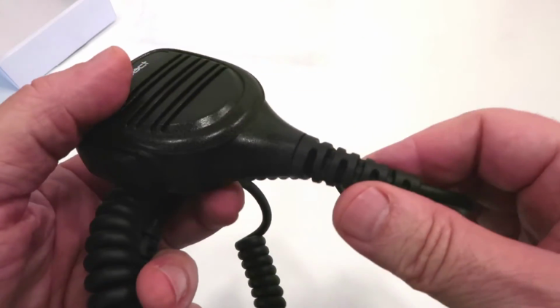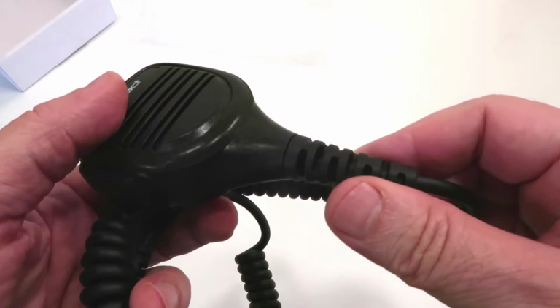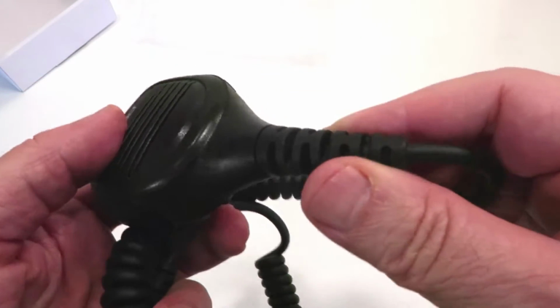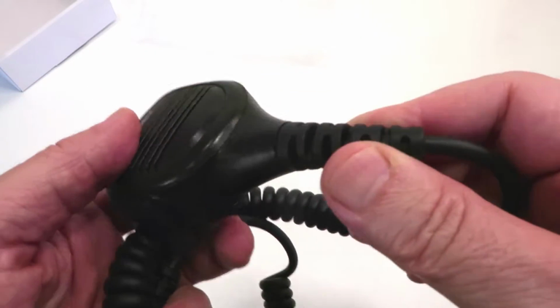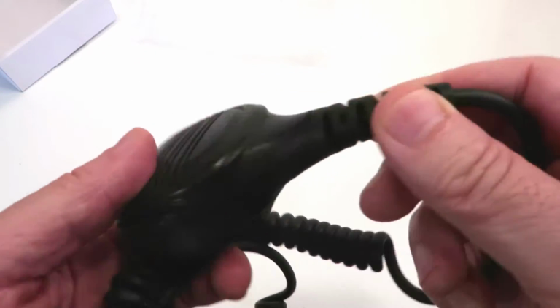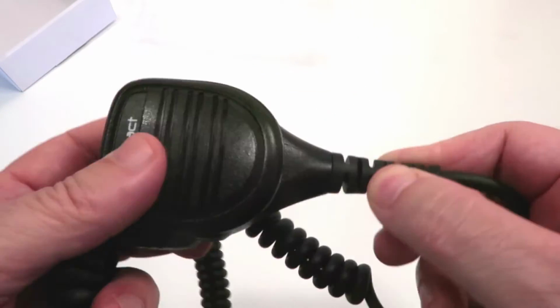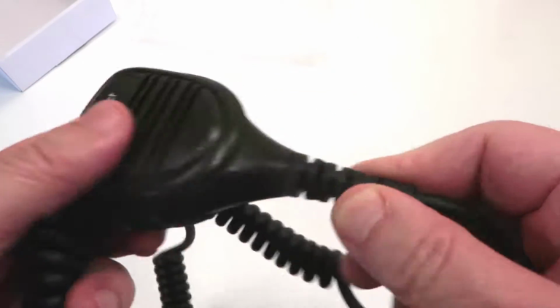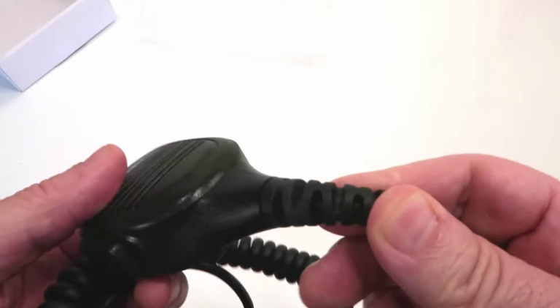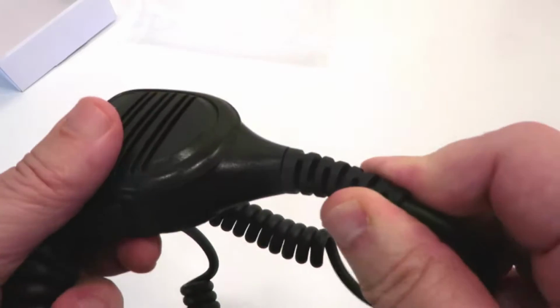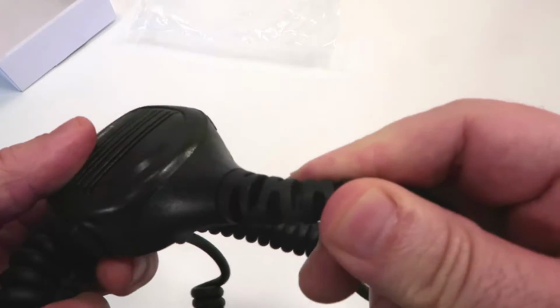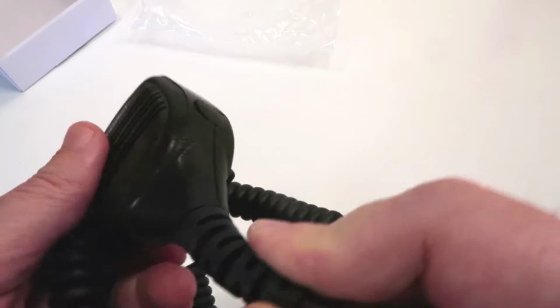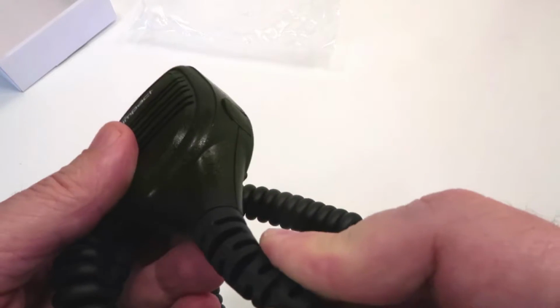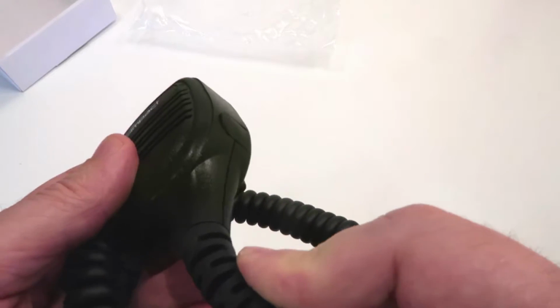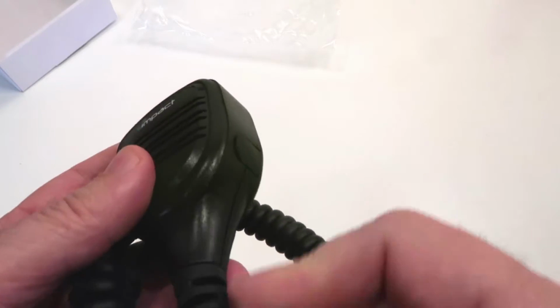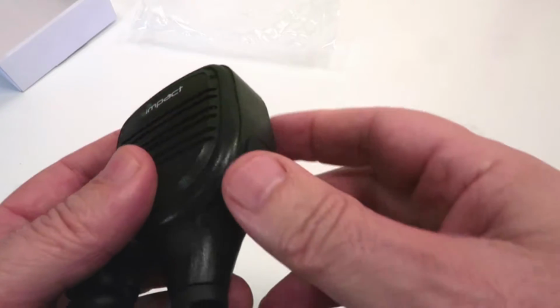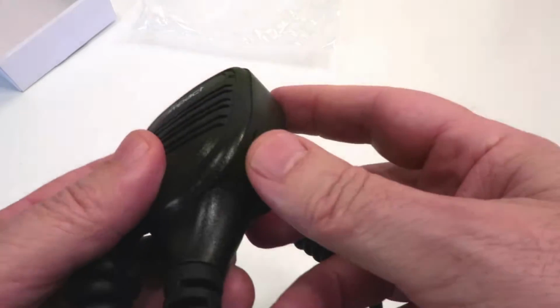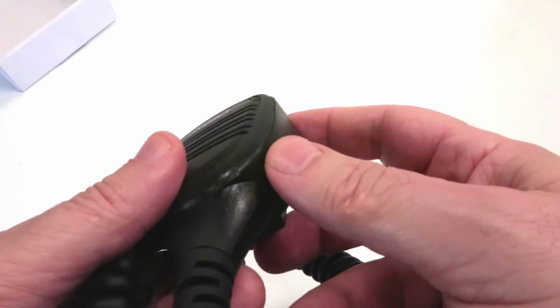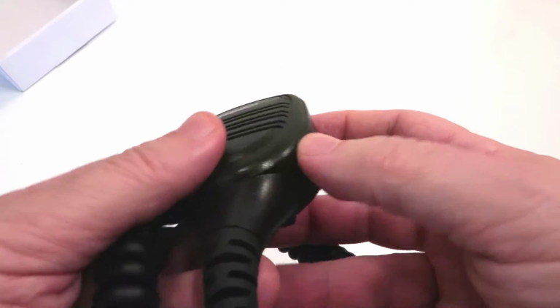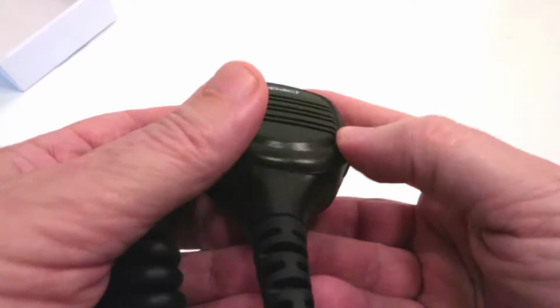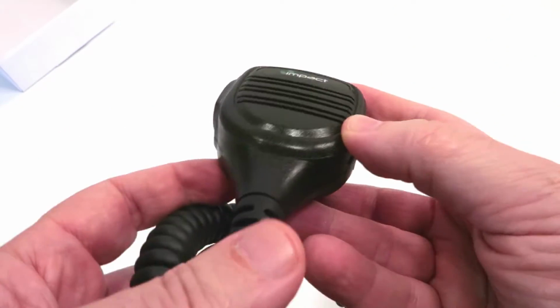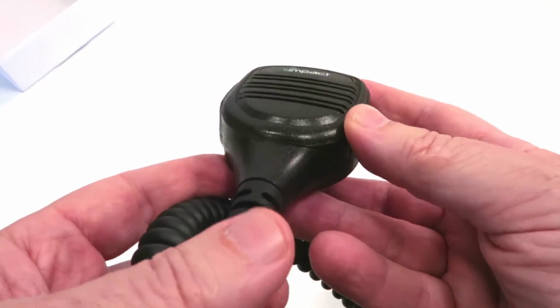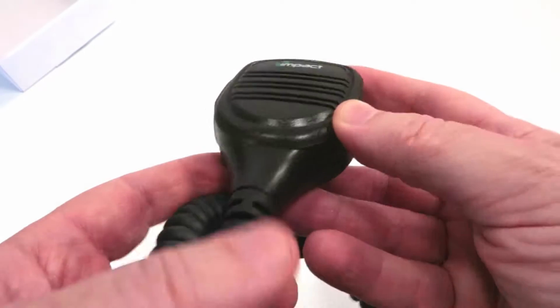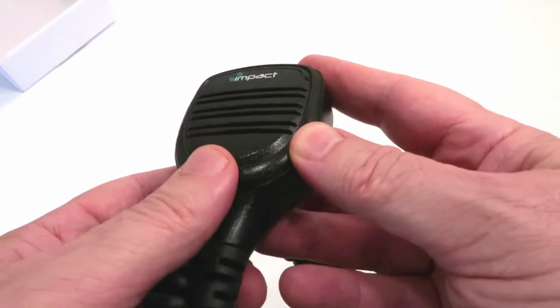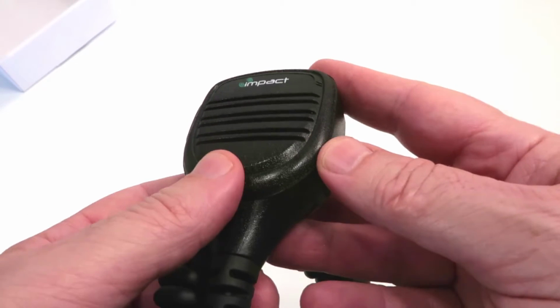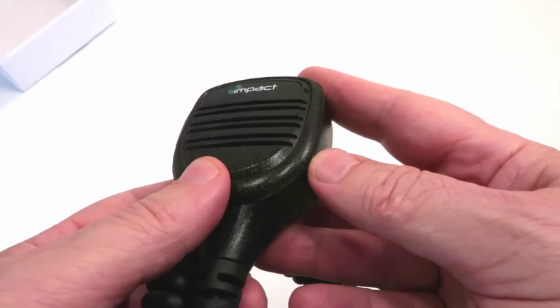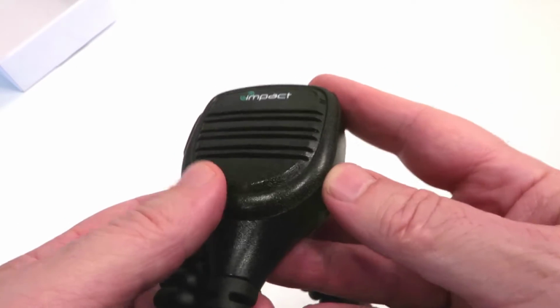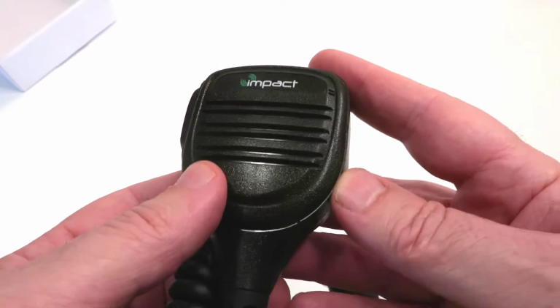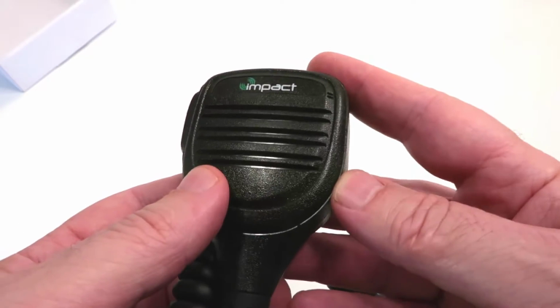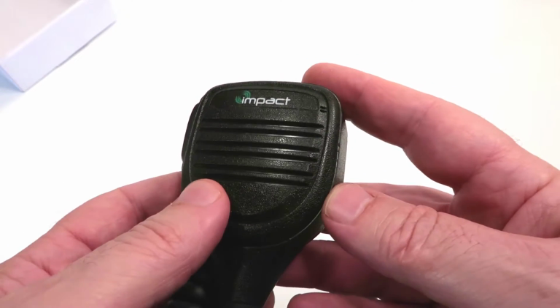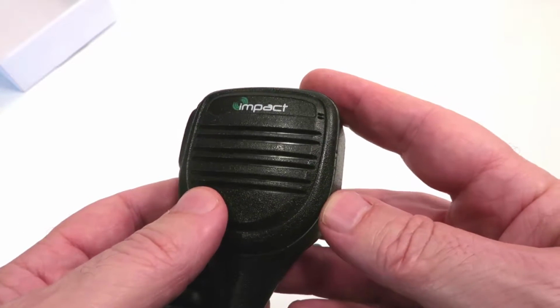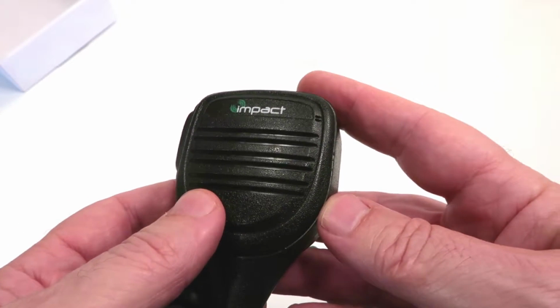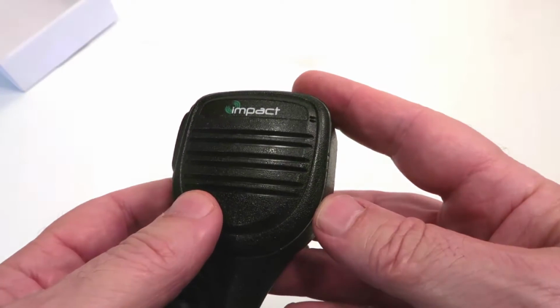At the base, you can see it comes with a heavy duty strain relief, which is especially needed in the area where it gets the most abuse from twisting and turning.